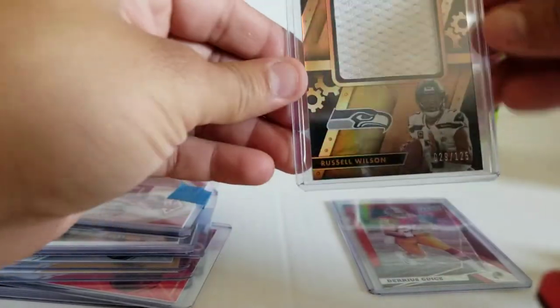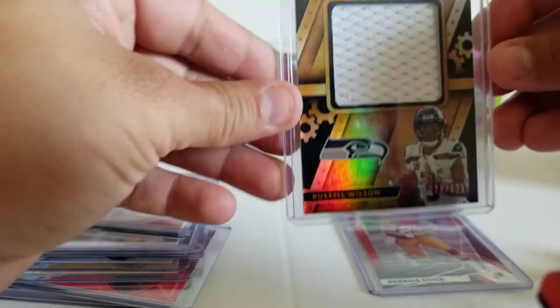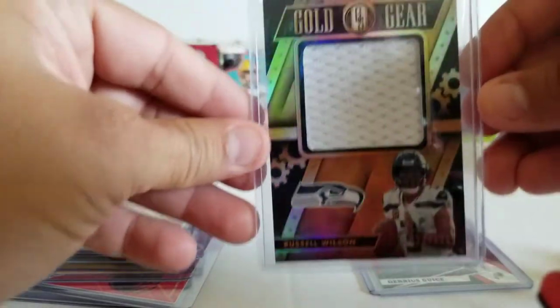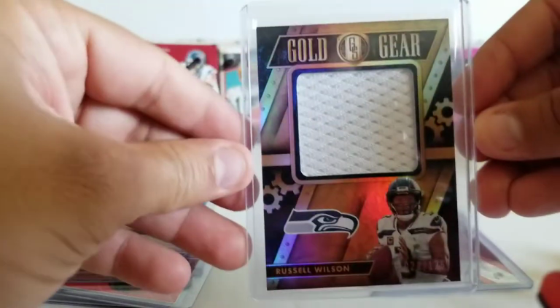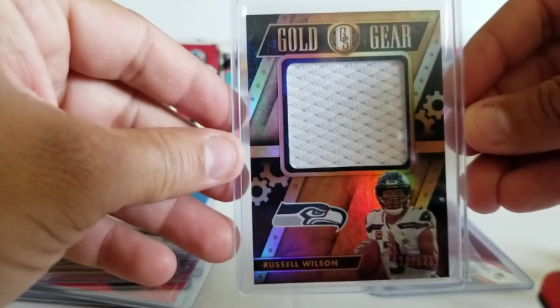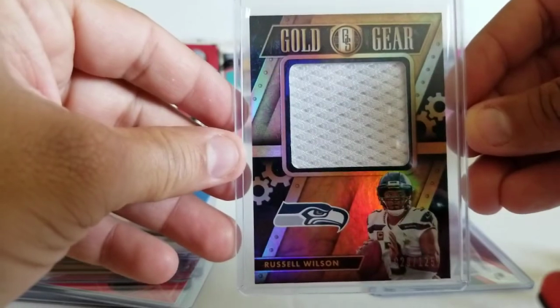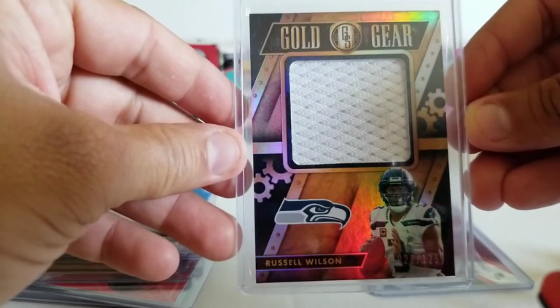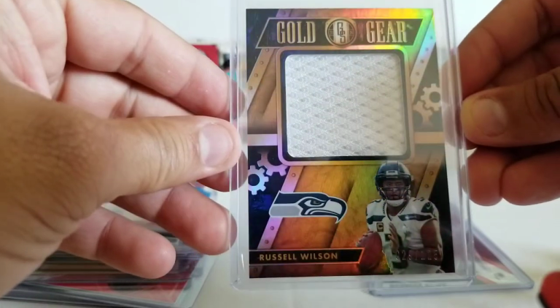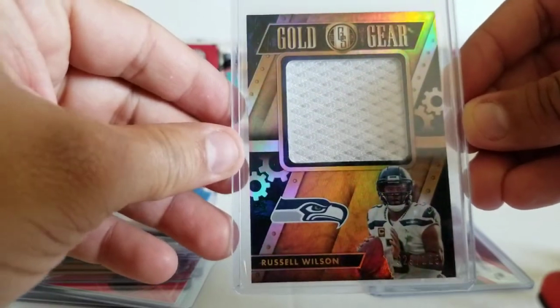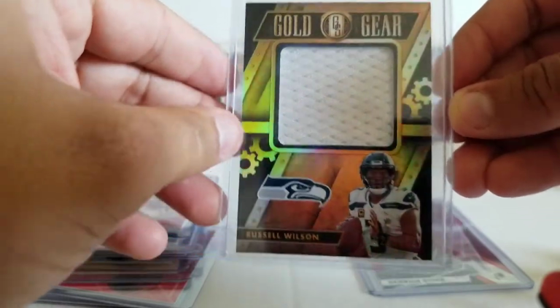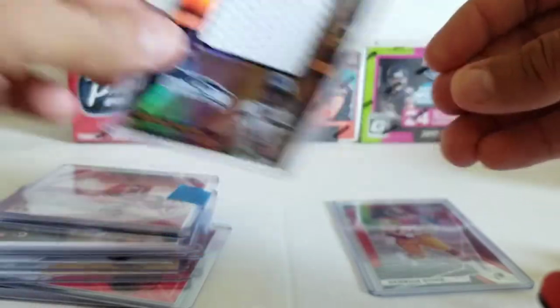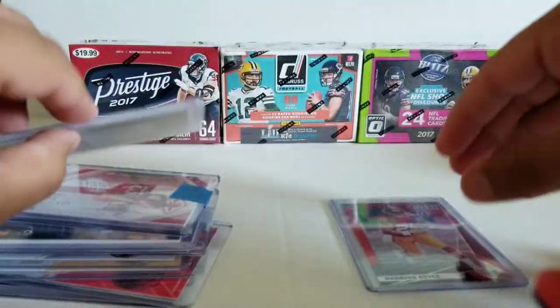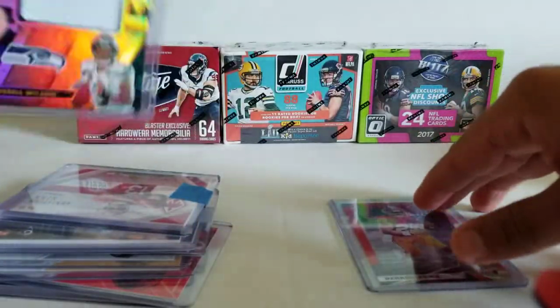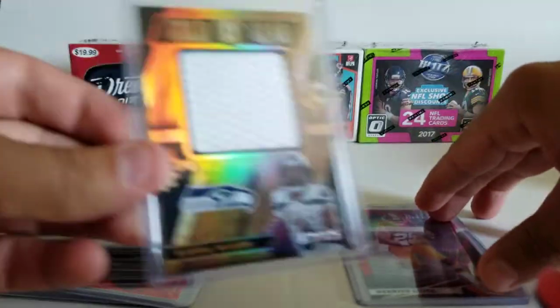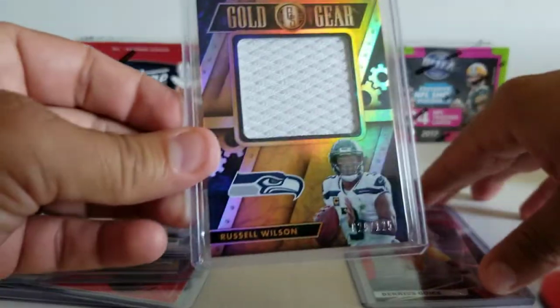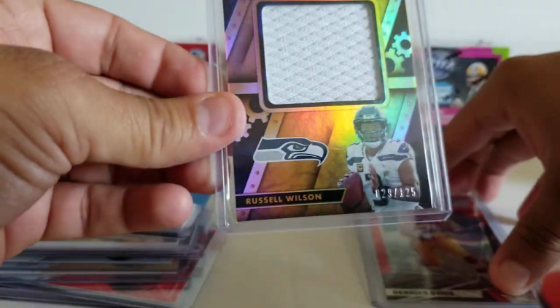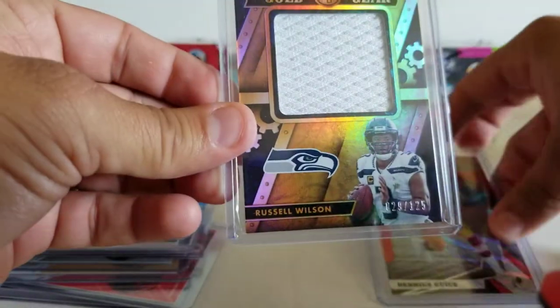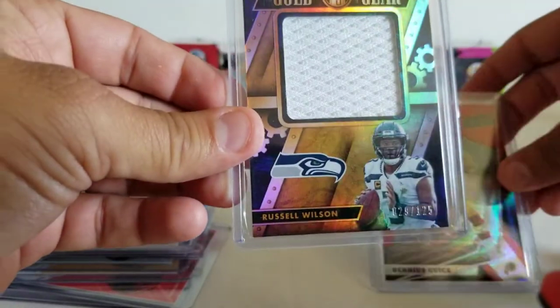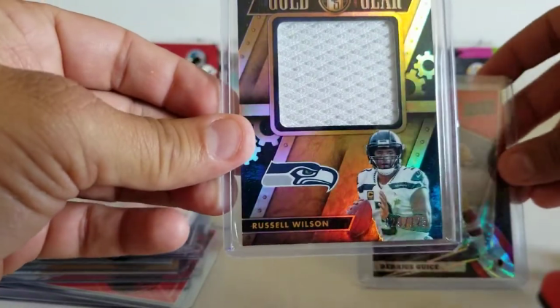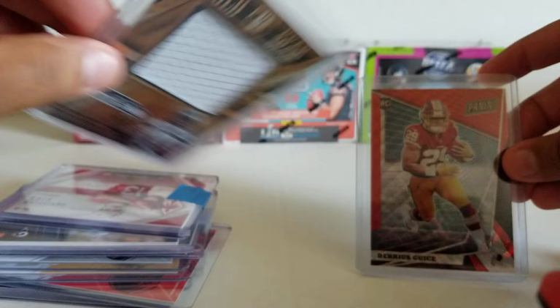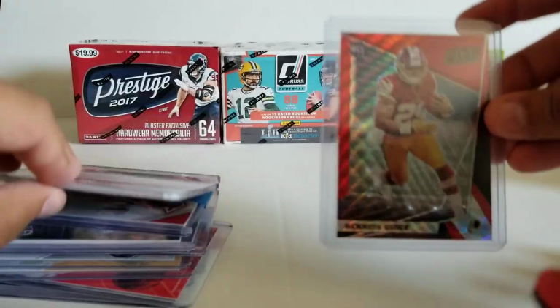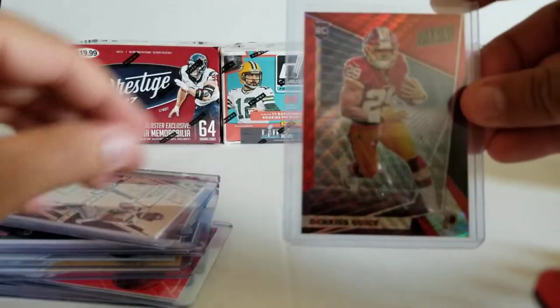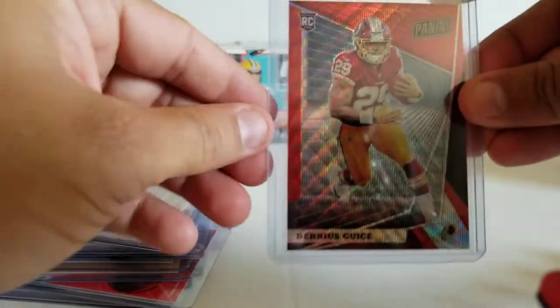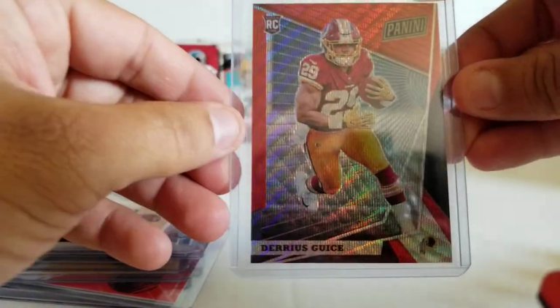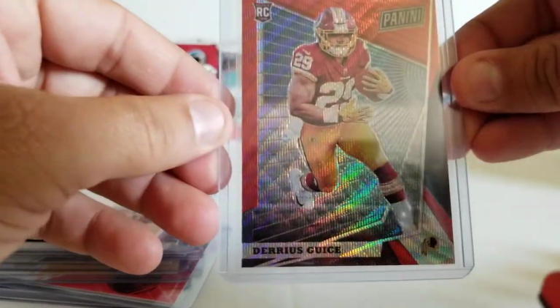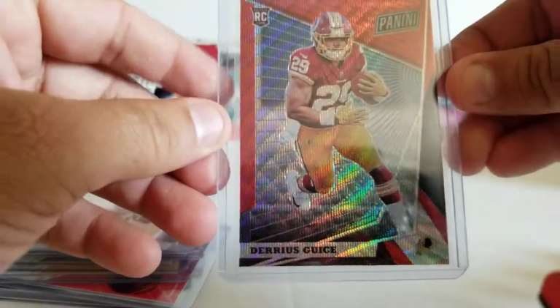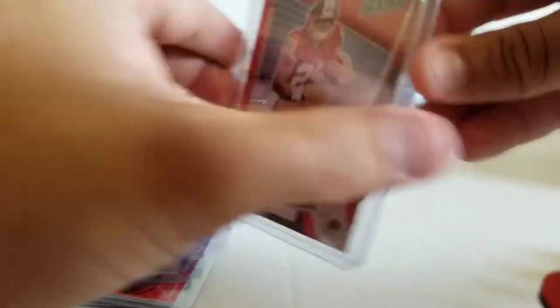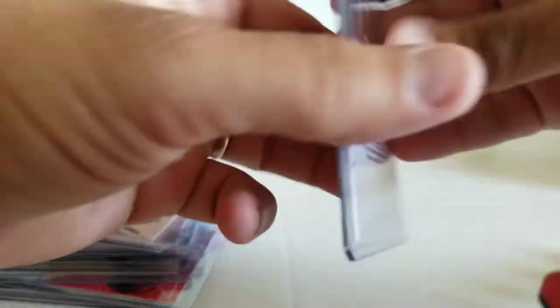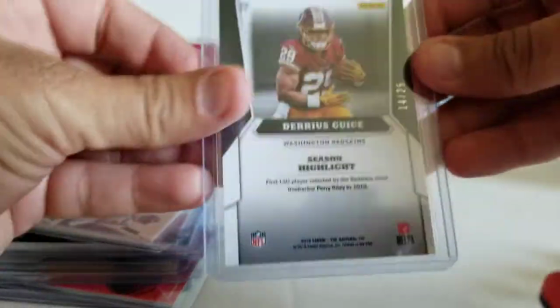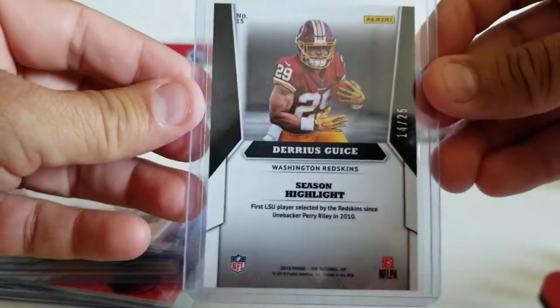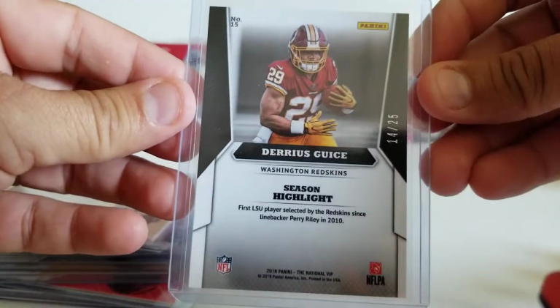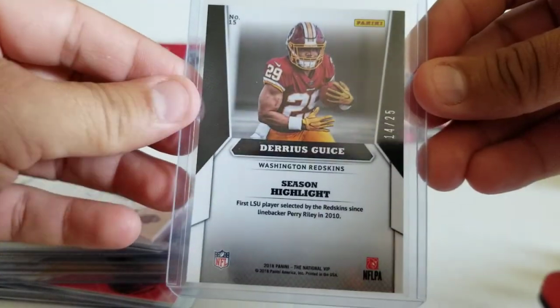Russell Wilson, Gridiron Gear — gold gear, sorry — from Gold Standard, out of 125. And Darius Geis, red, out of 25. And one more stack before I move on.